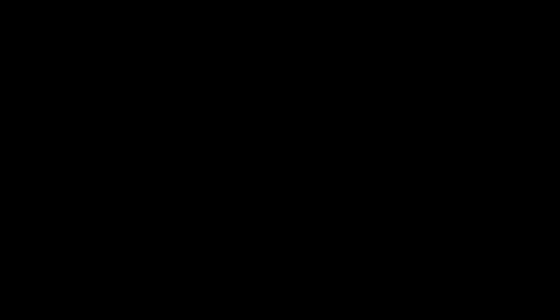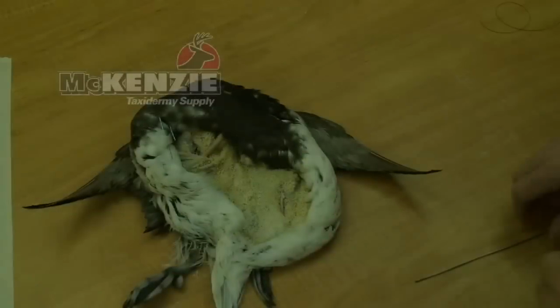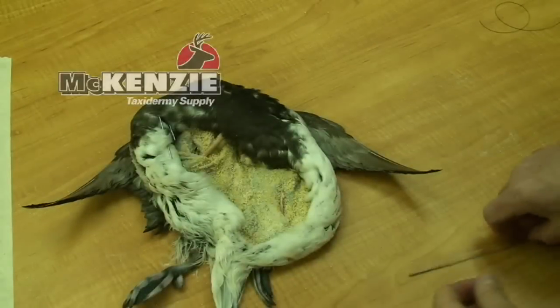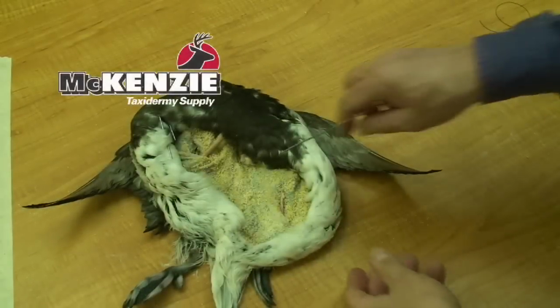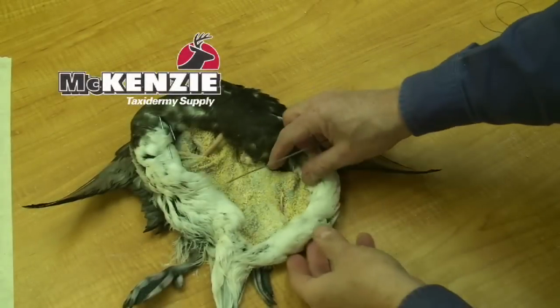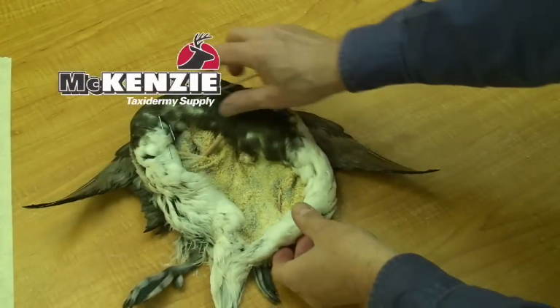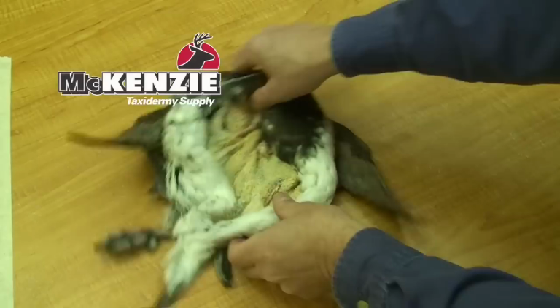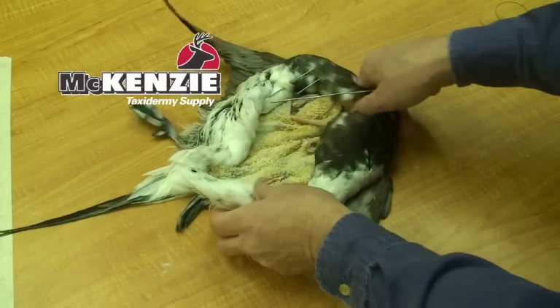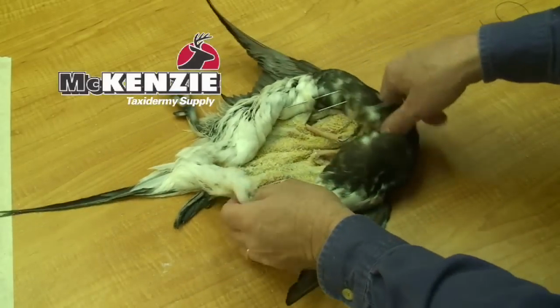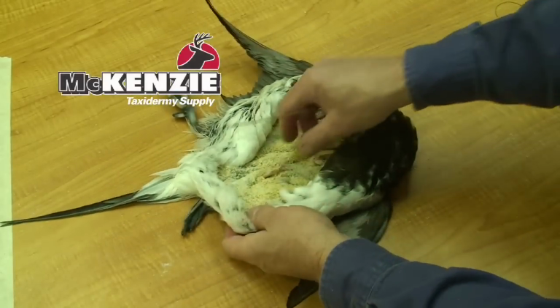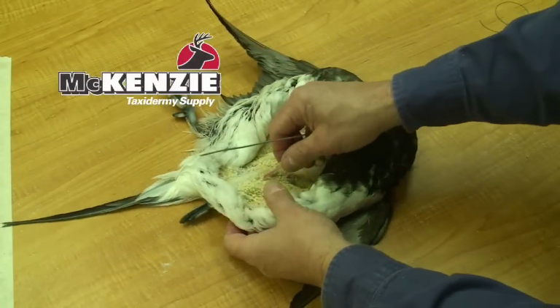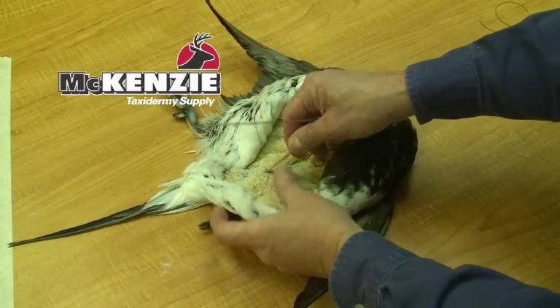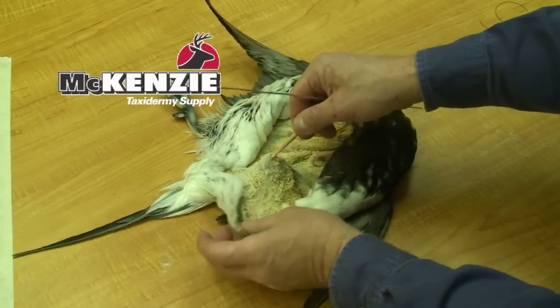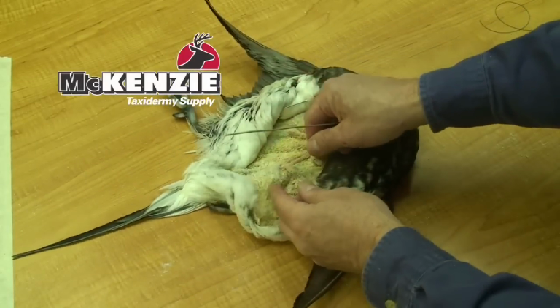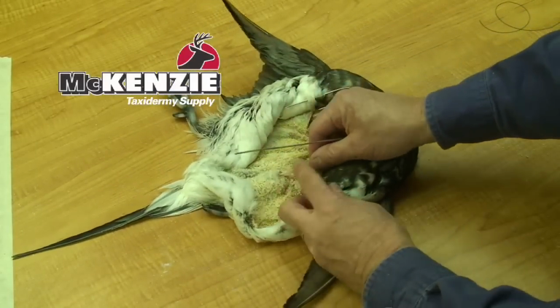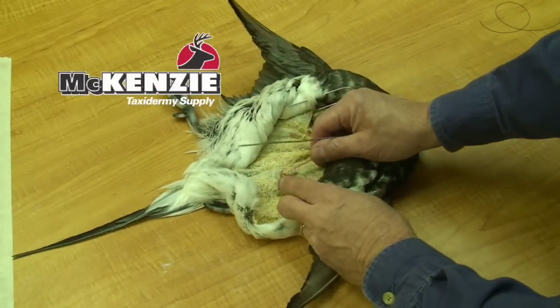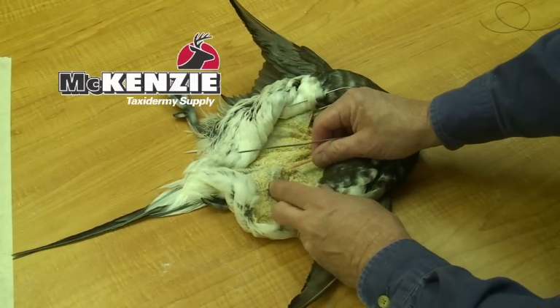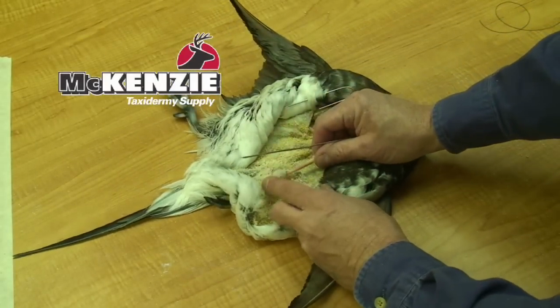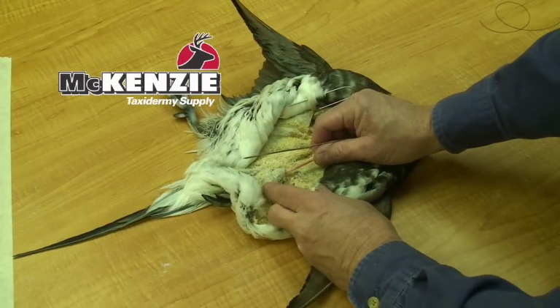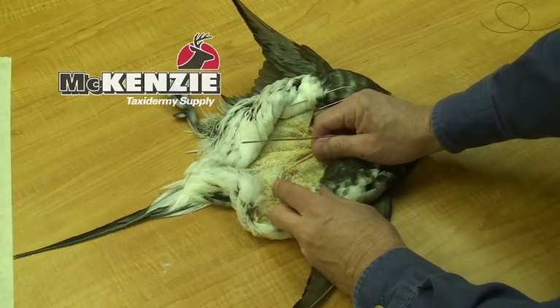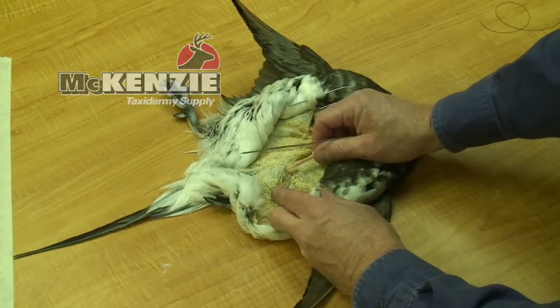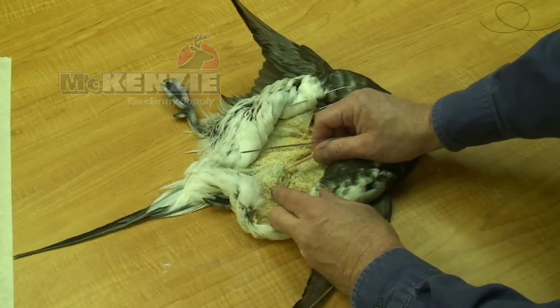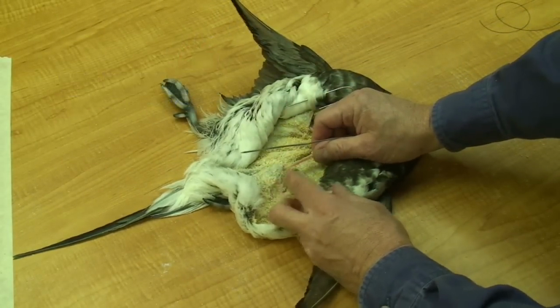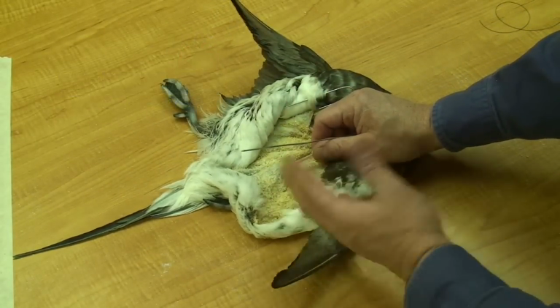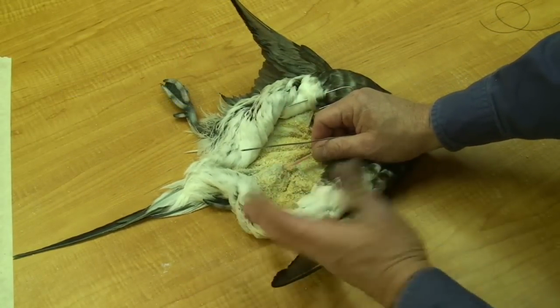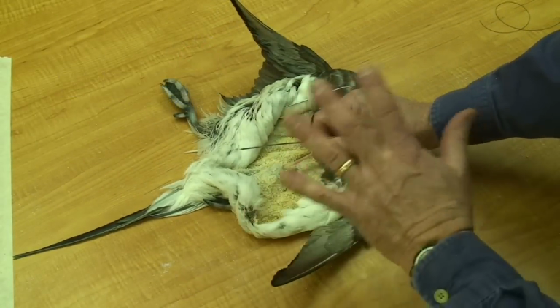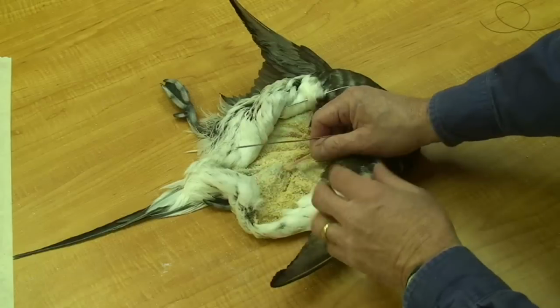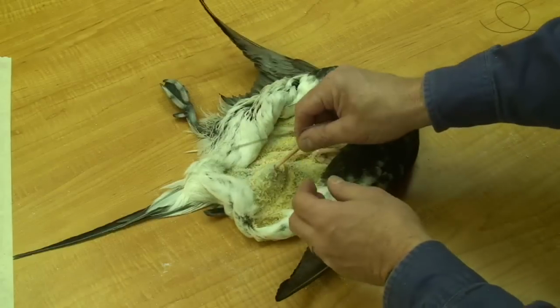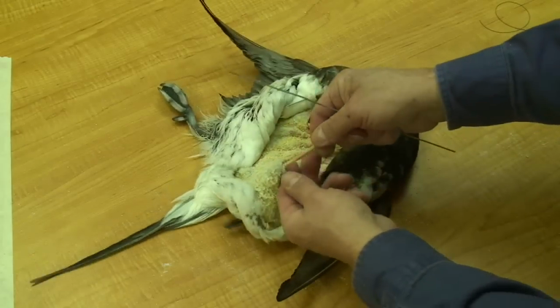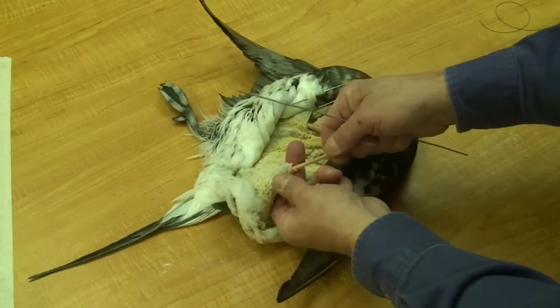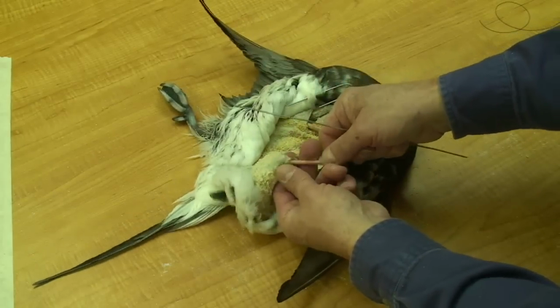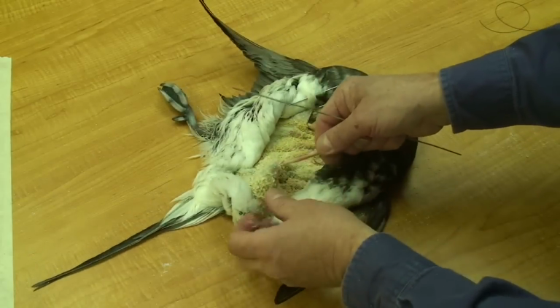In this clip, I'm going to be wiring a leg for a pose where the leg is not used for support, whether it be a swimming or flying pose, or in the case of this bird, he'll be resting with his leg laying out.